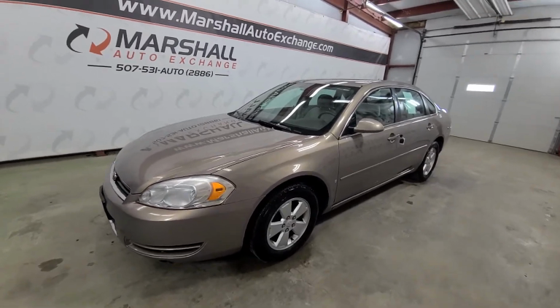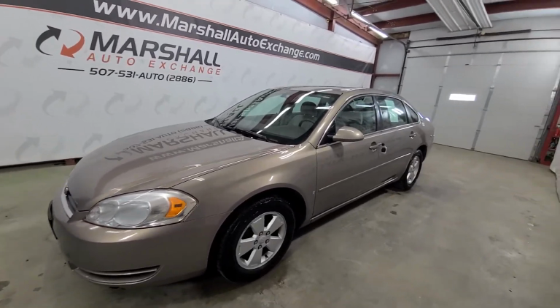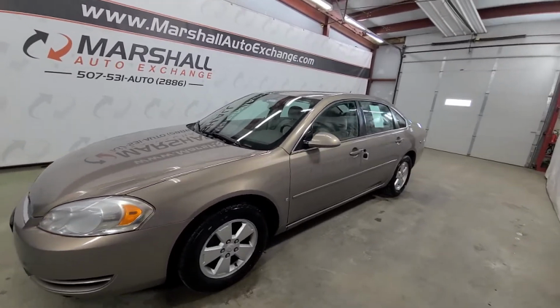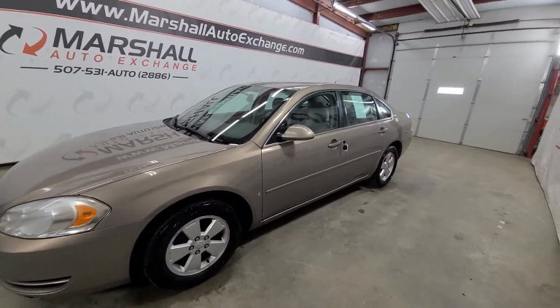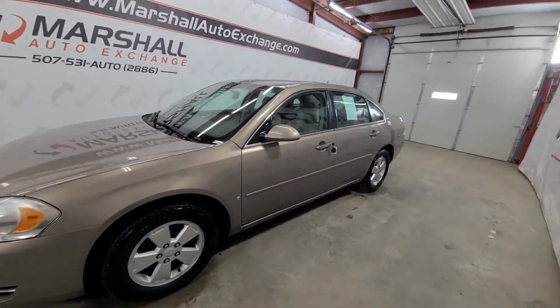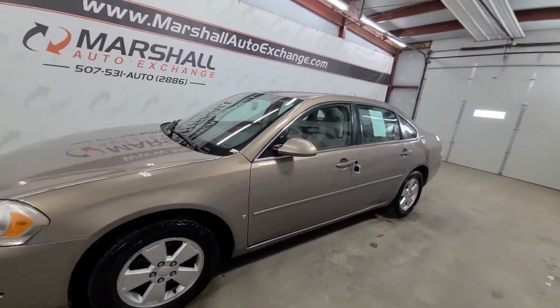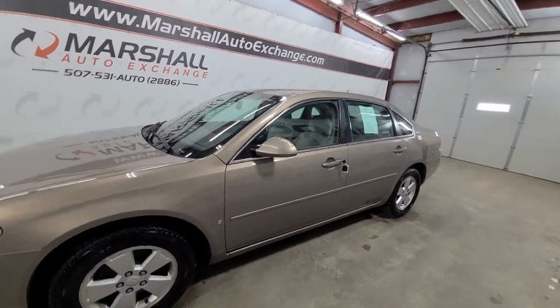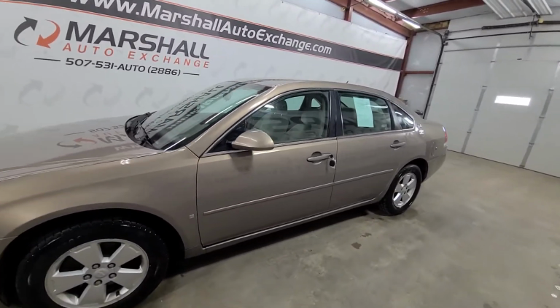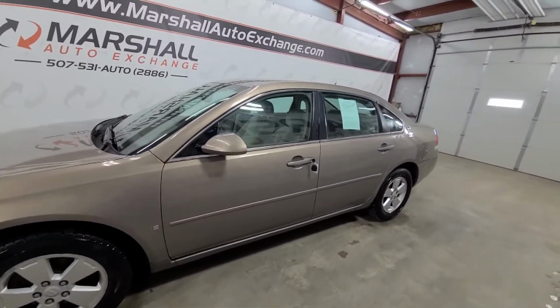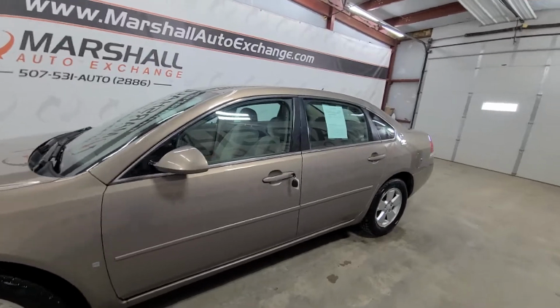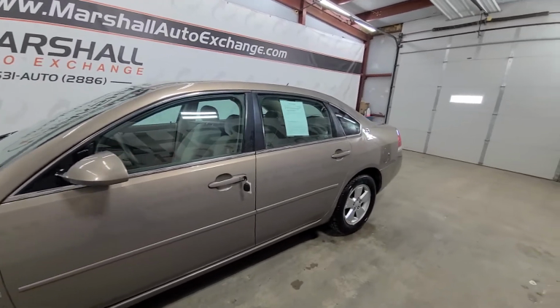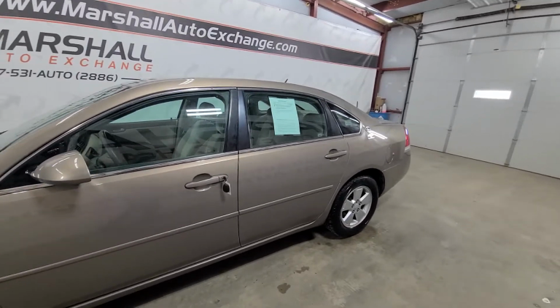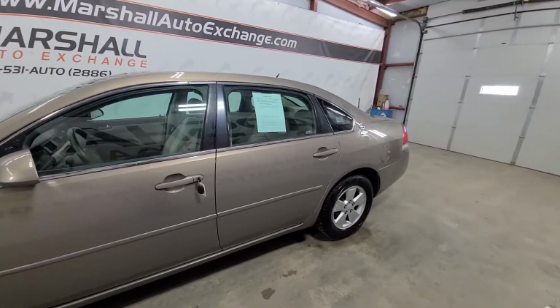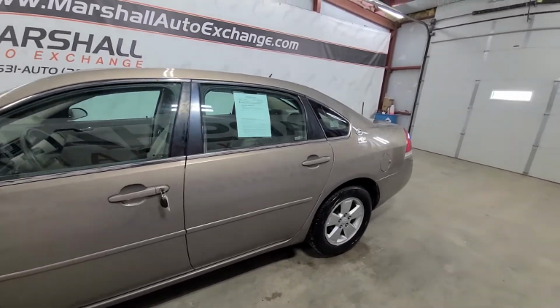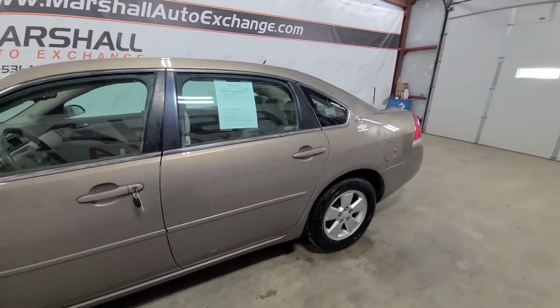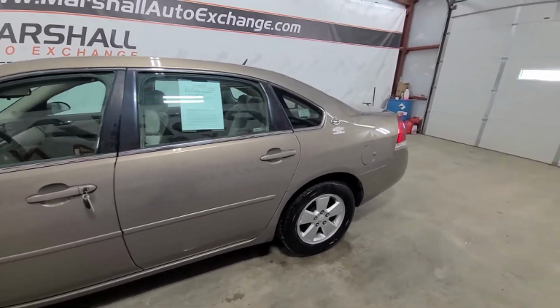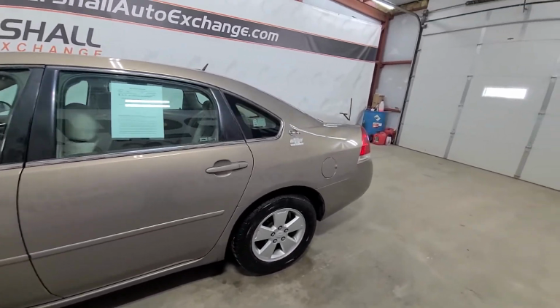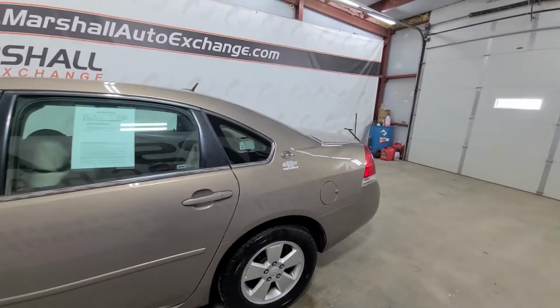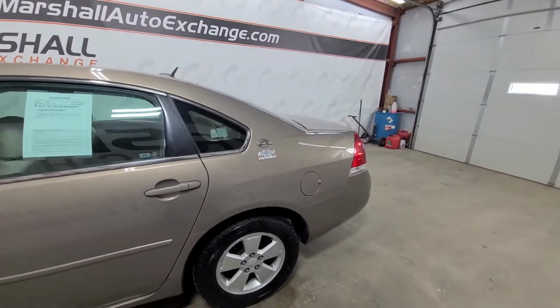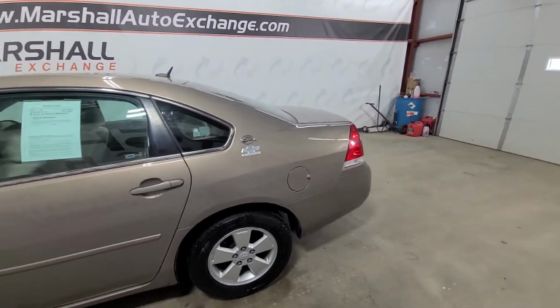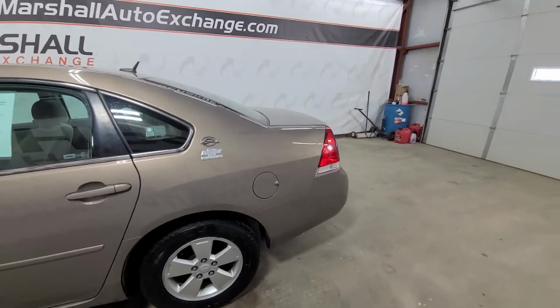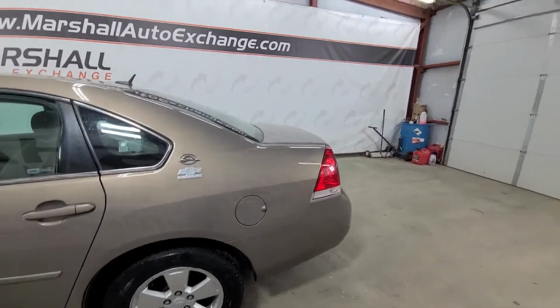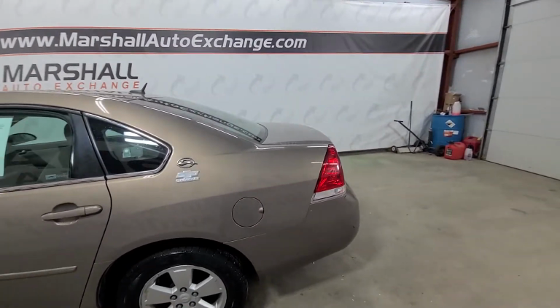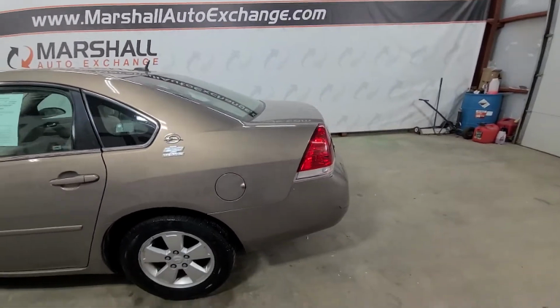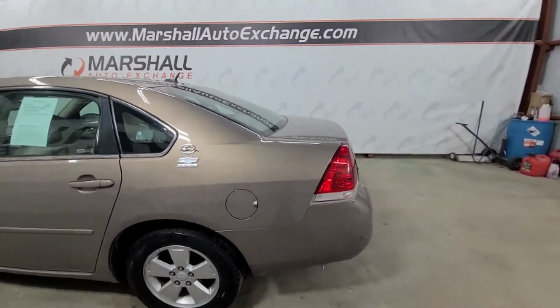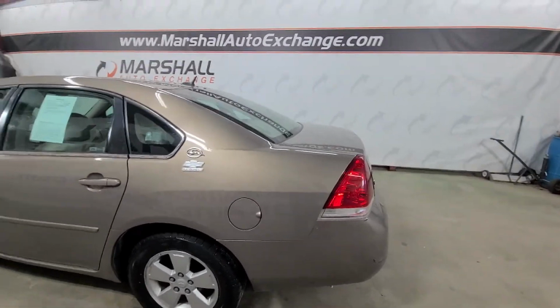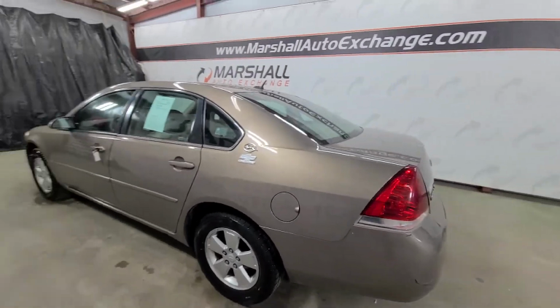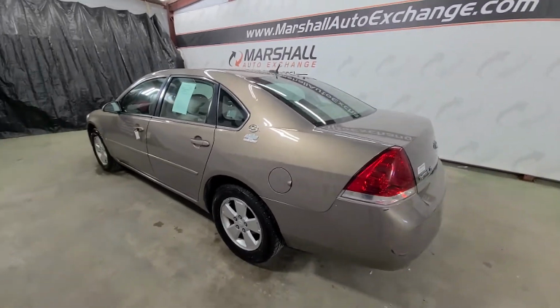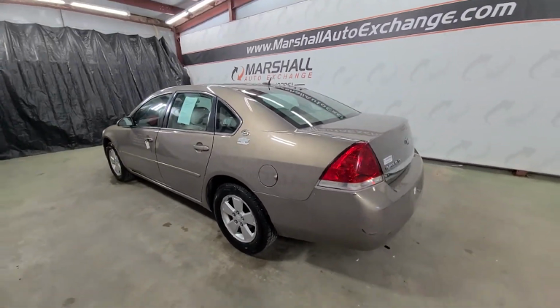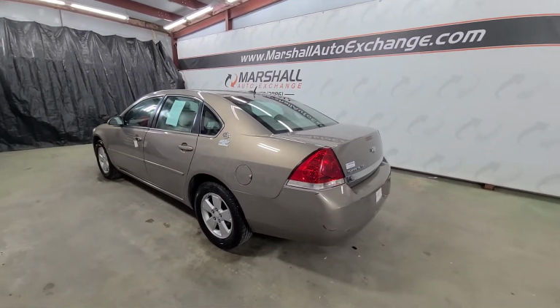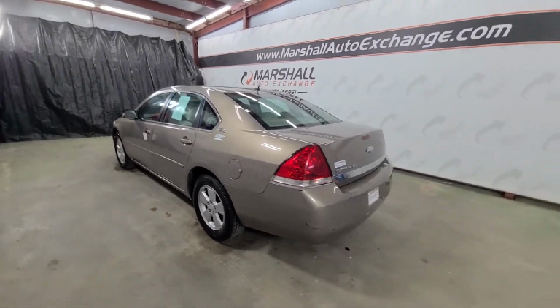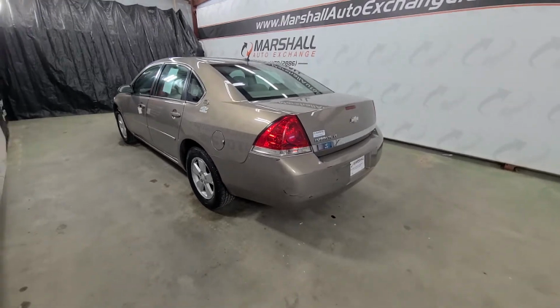So we've got a 2006 Chevy Impala — it is the cloth model. Very nice vehicle, runs and drives great. It does have a couple nicks and dings on it; it is 16 years old, certainly not new anymore. It's about 150,000 miles, but all in all a very sharp car — well maintained, well taken care of.